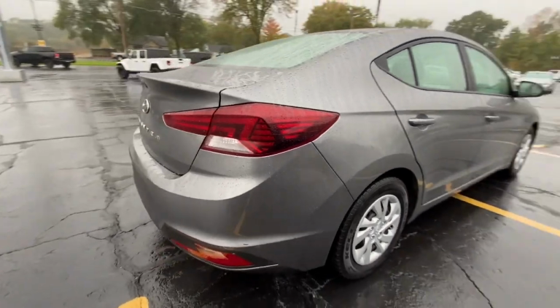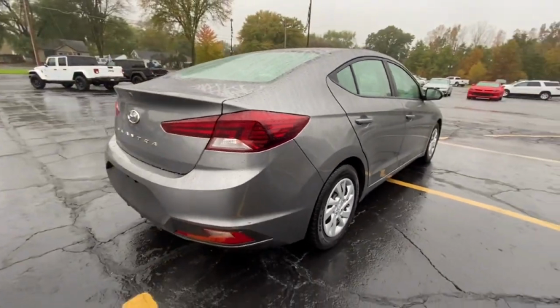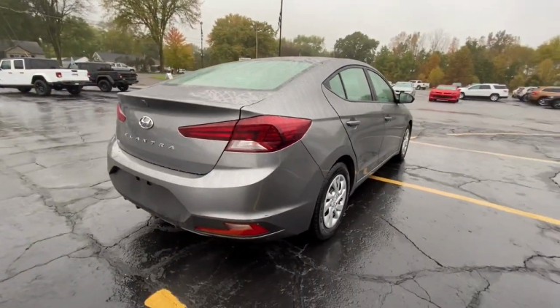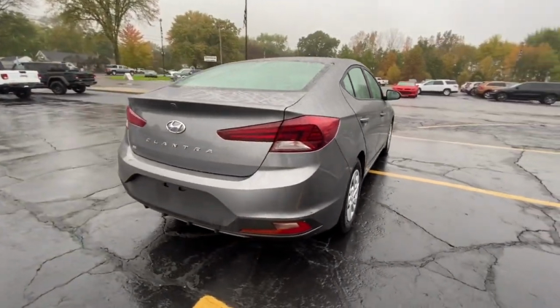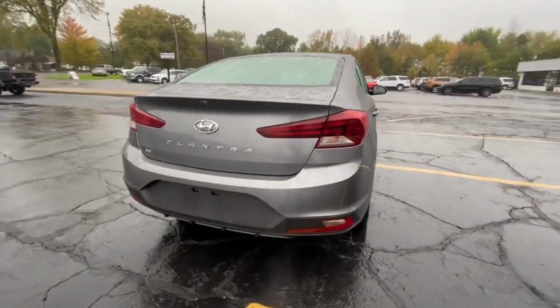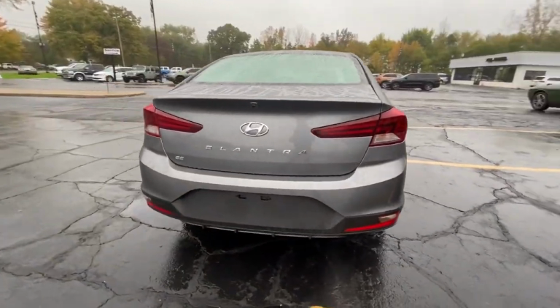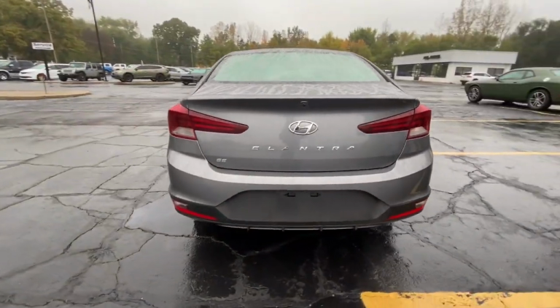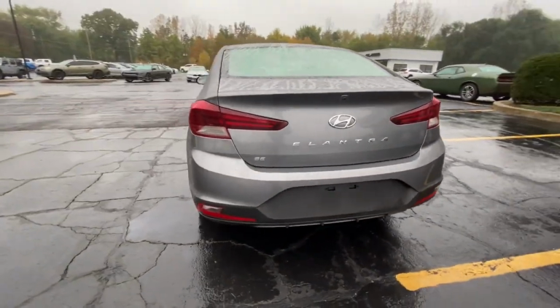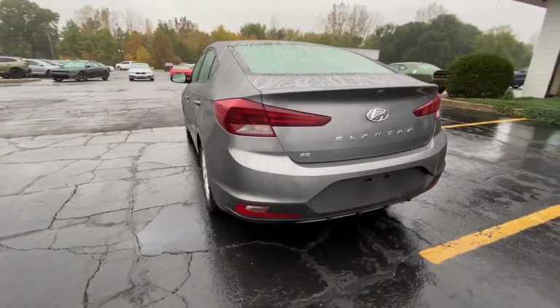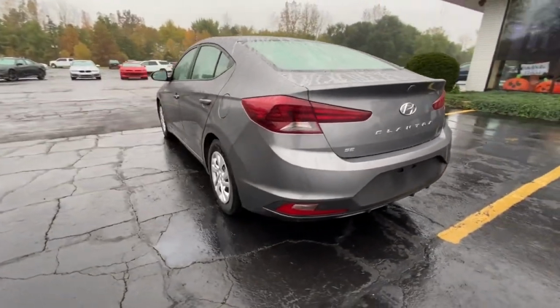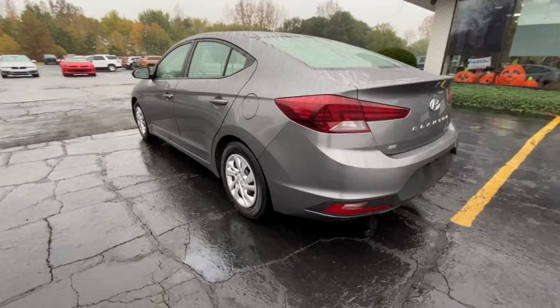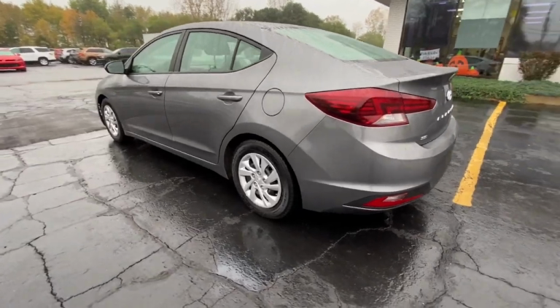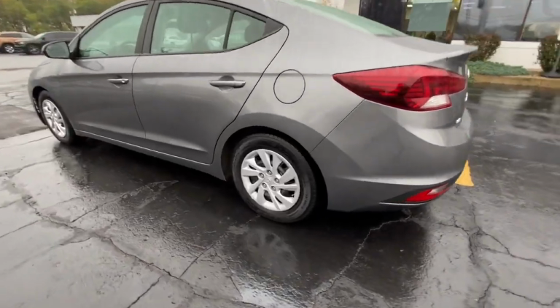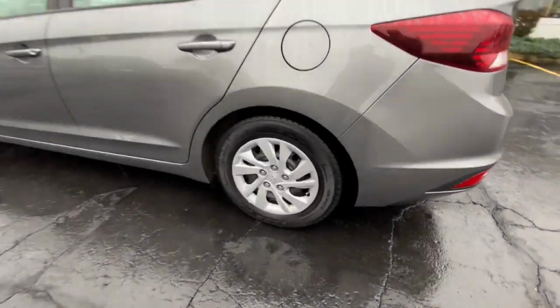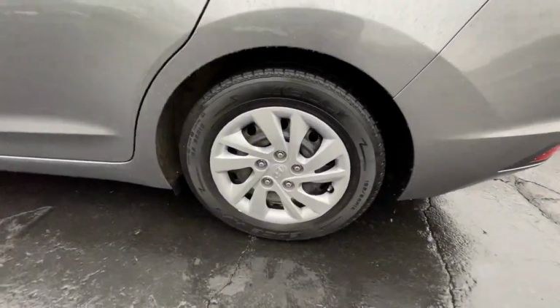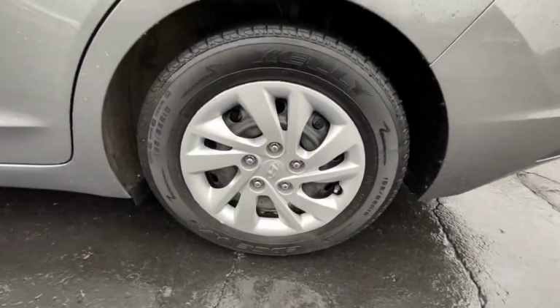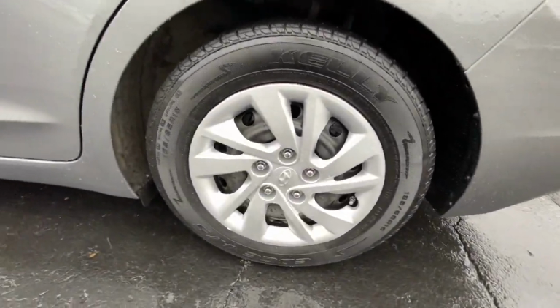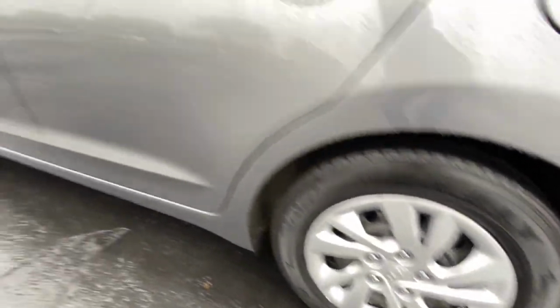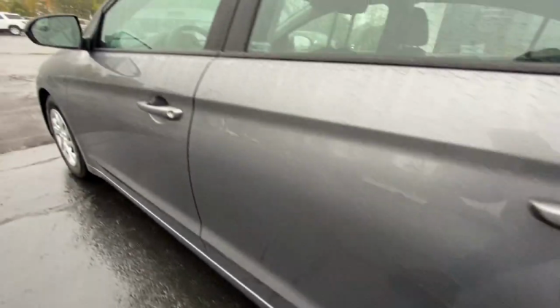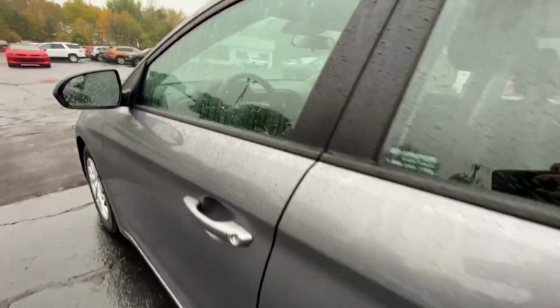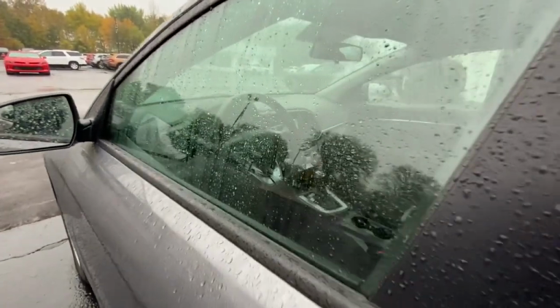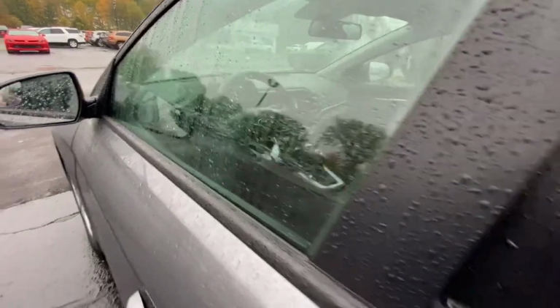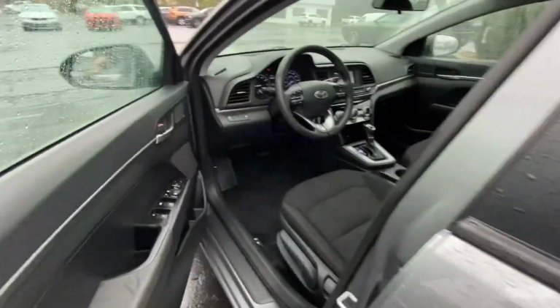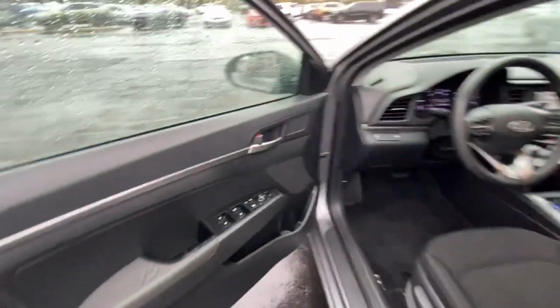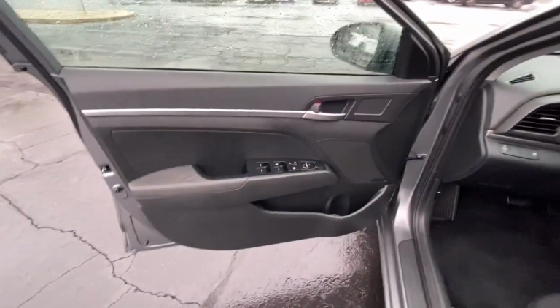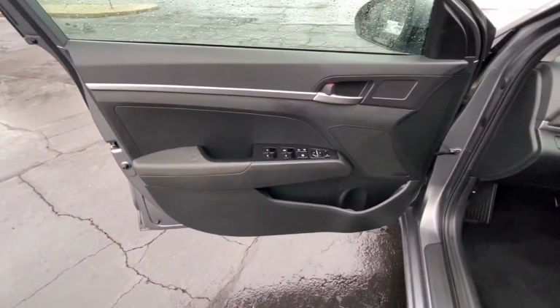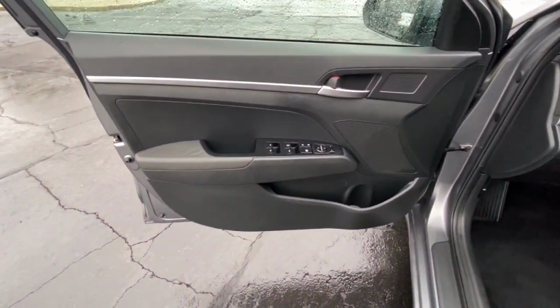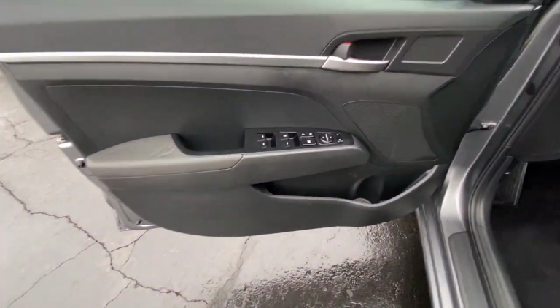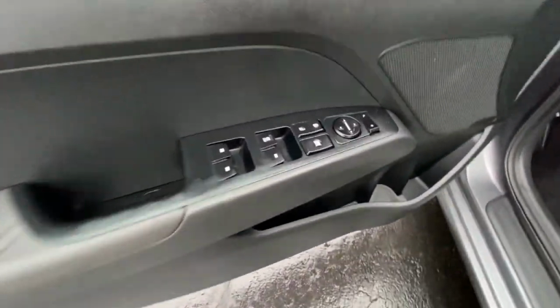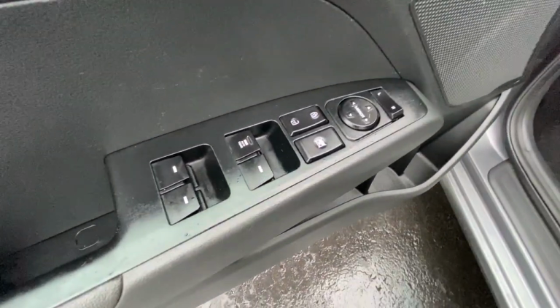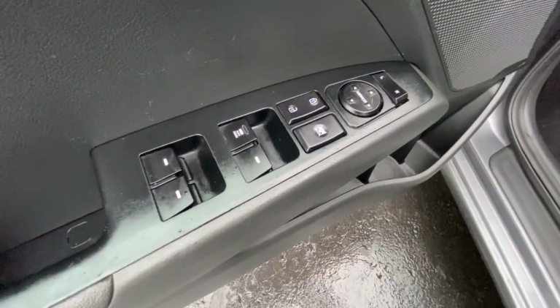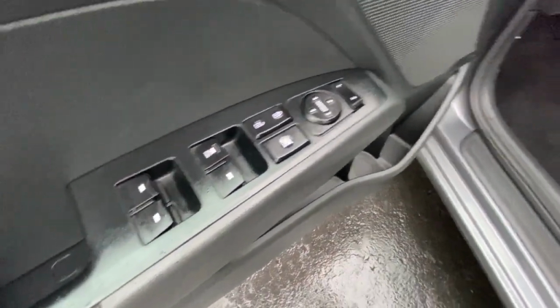Here's a Hyundai Elantra, the tech-savvy compact that infuses every drive with a fresh feeling of innovation and modern style. From its suite of confidence-inspiring safety features to its svelte and sculpted looks, this driver-focused sedan is an exceptional value.